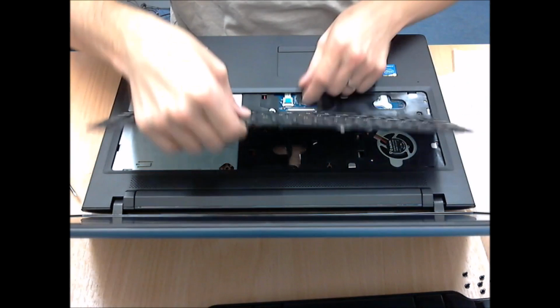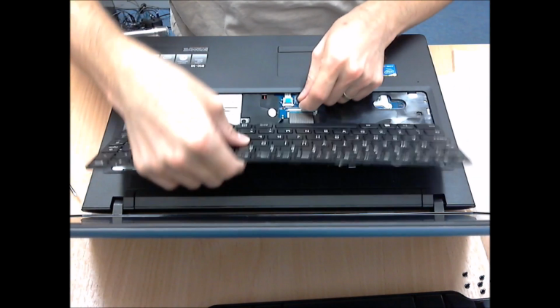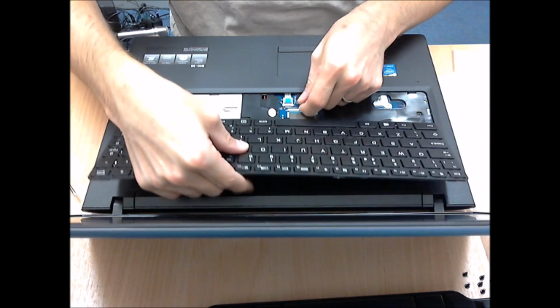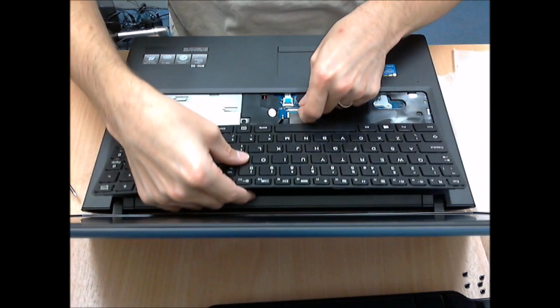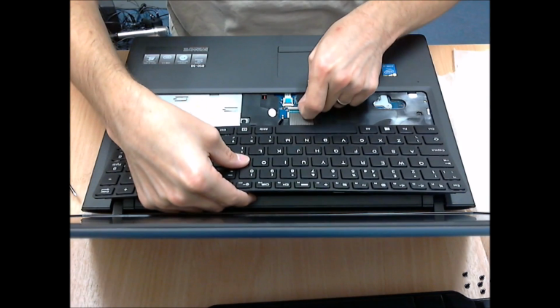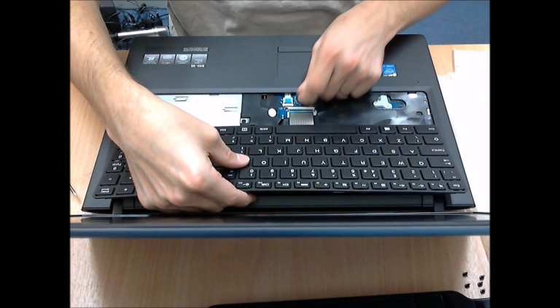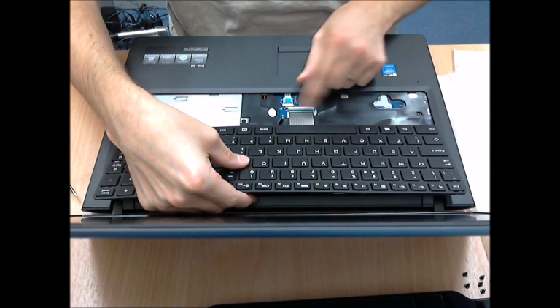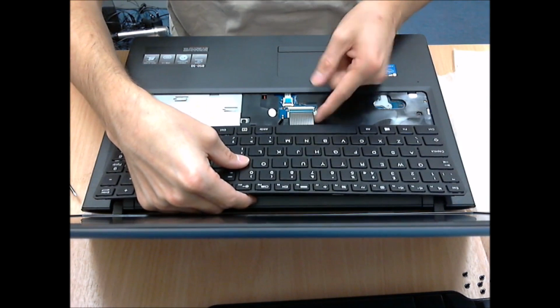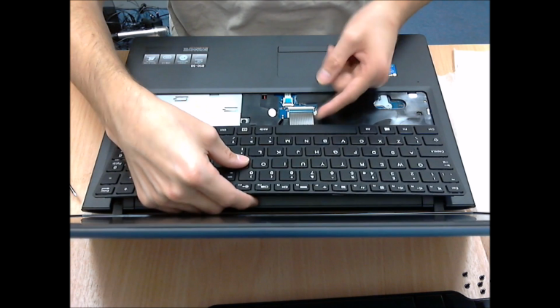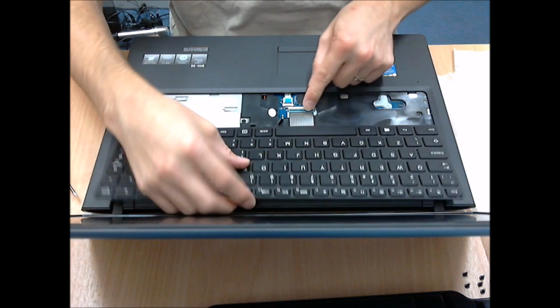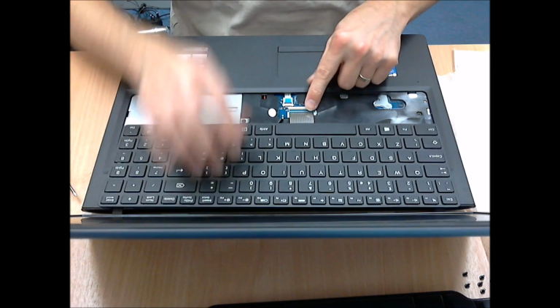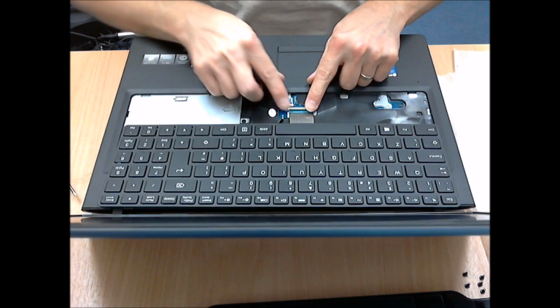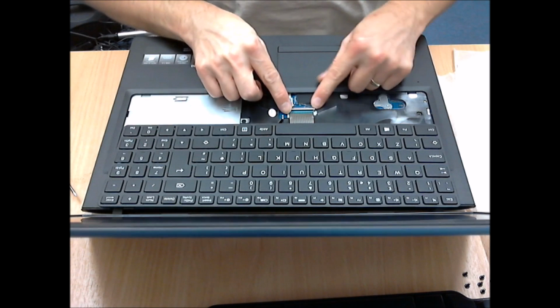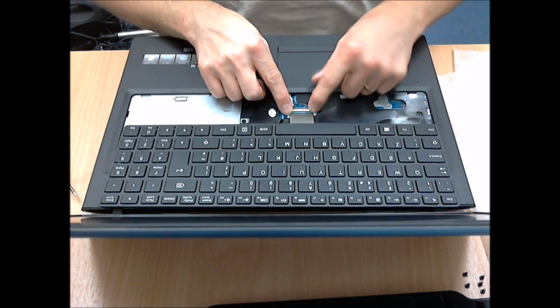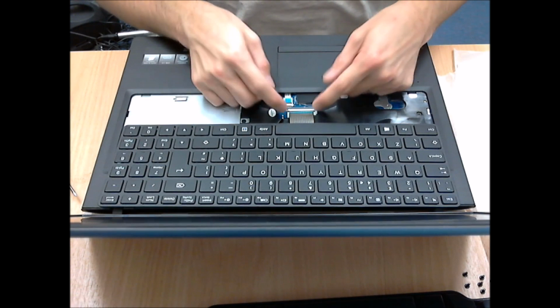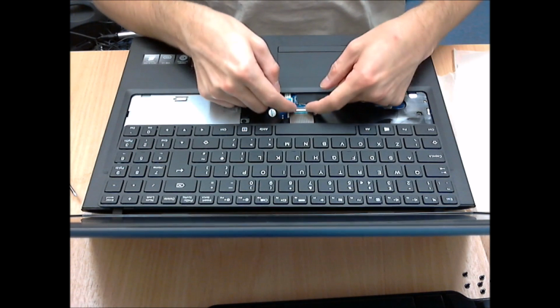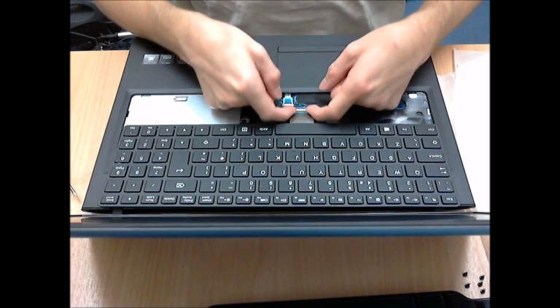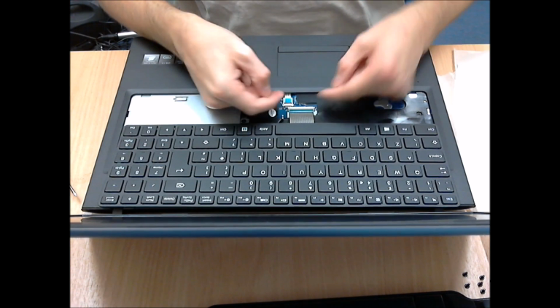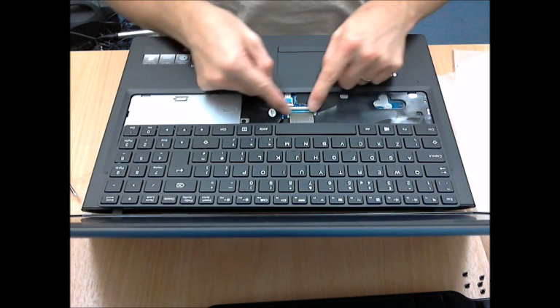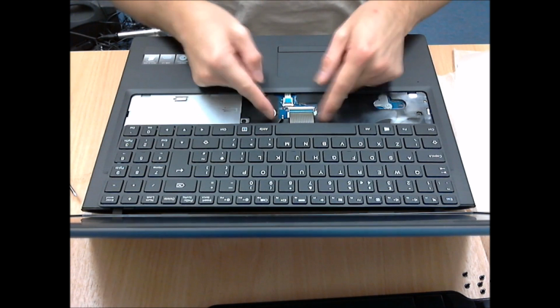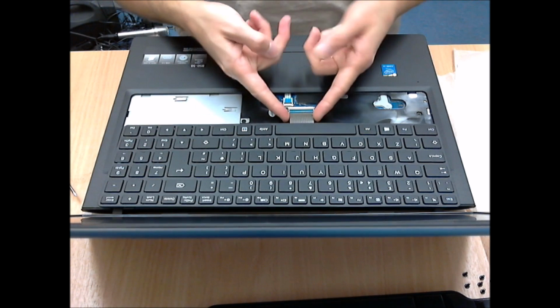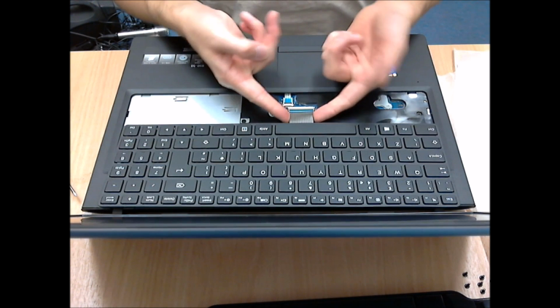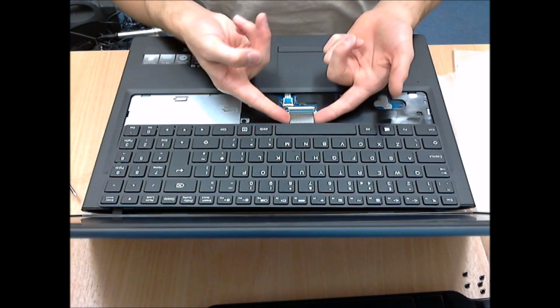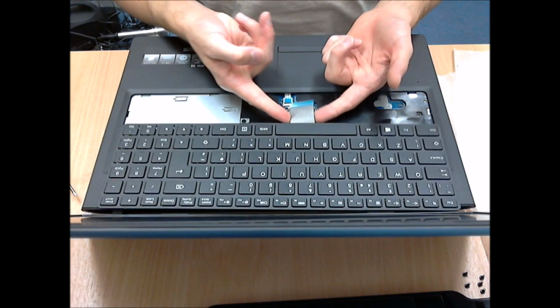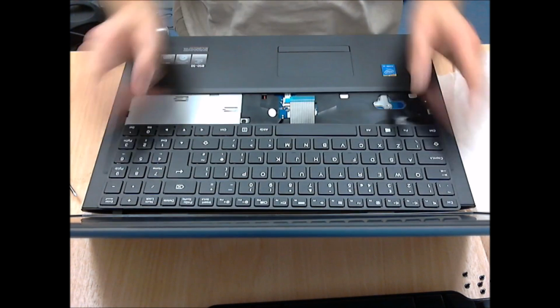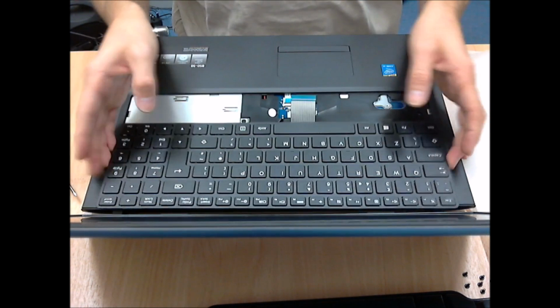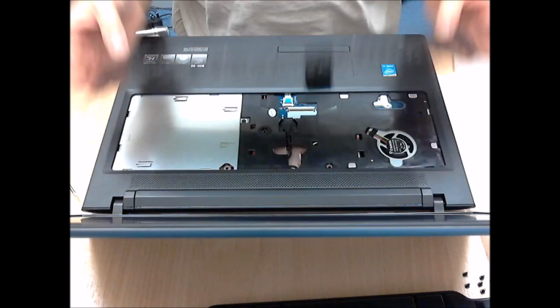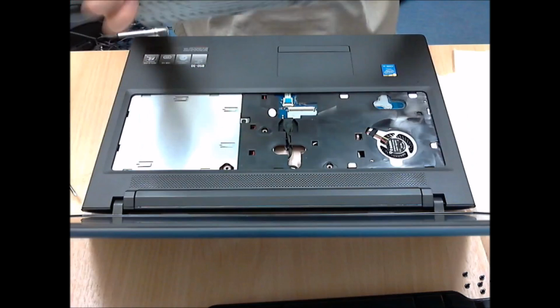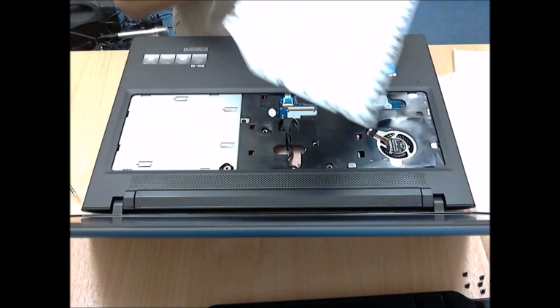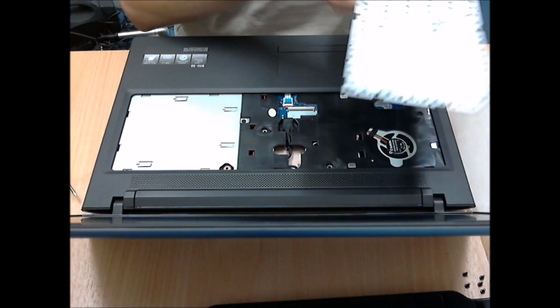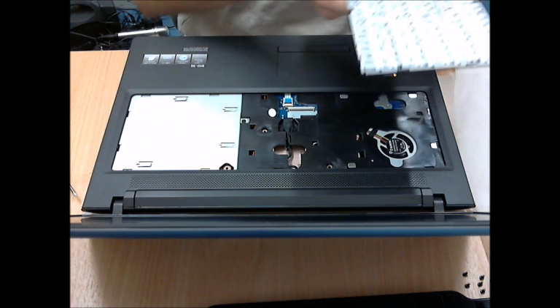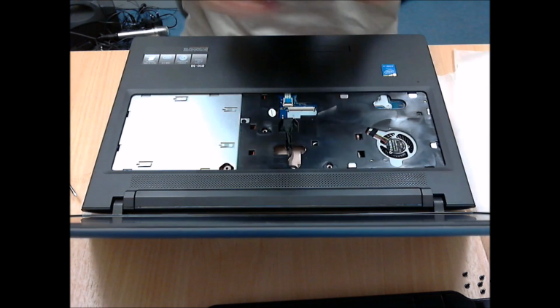Now be careful with the ribbon cable. You lift the little latch up and then you can slide the keyboard connector out and remove the keyboard.